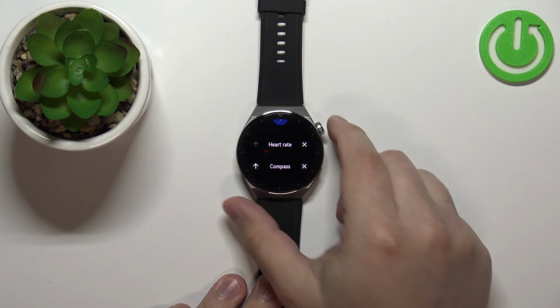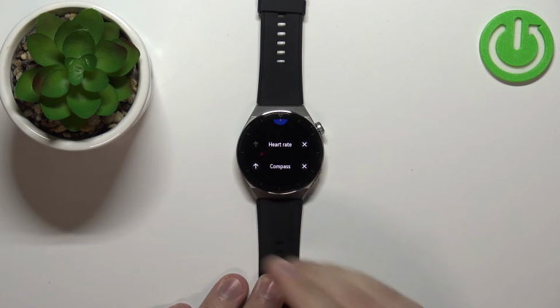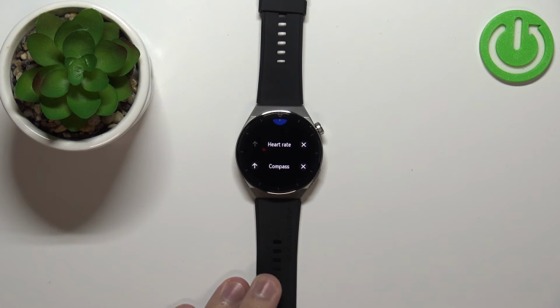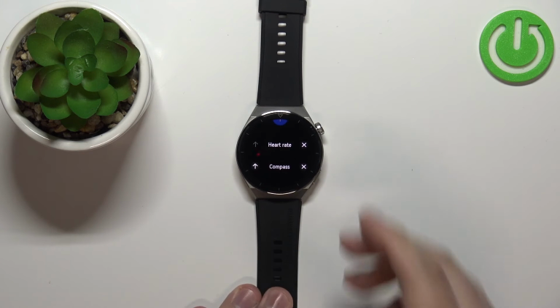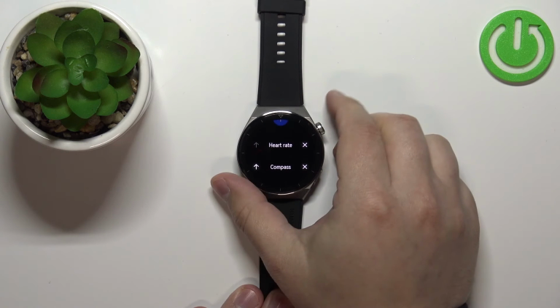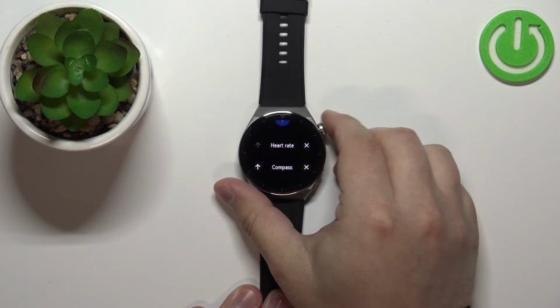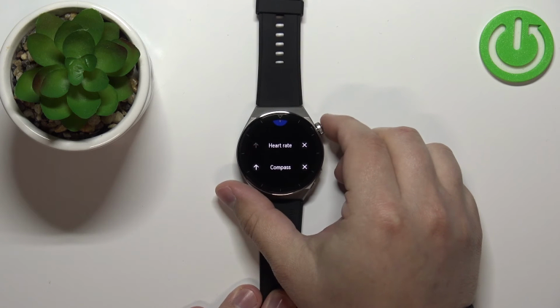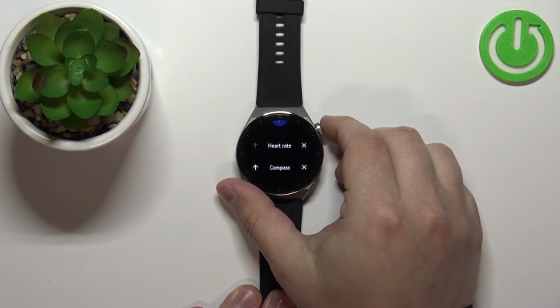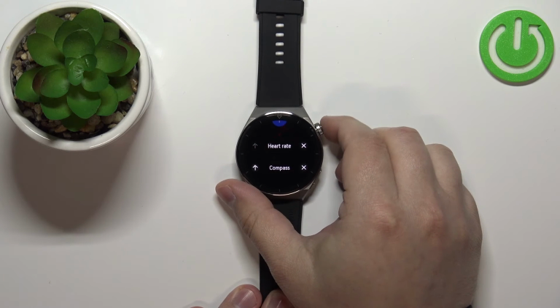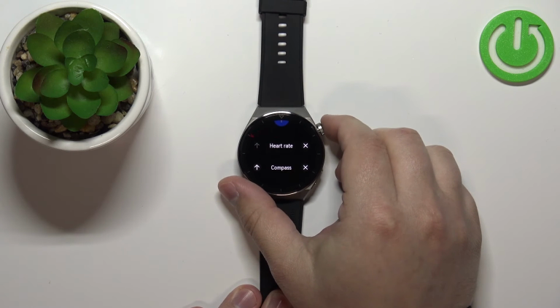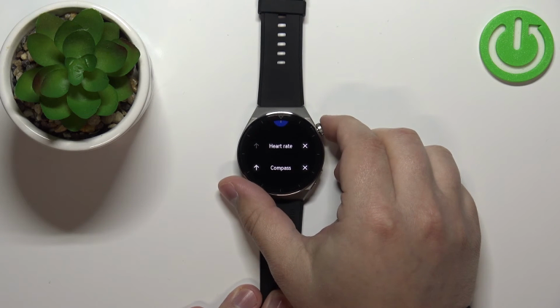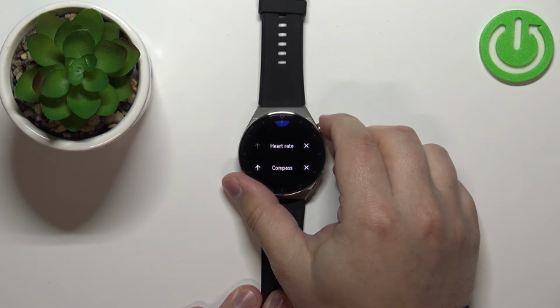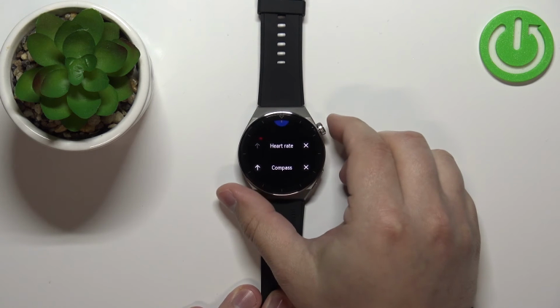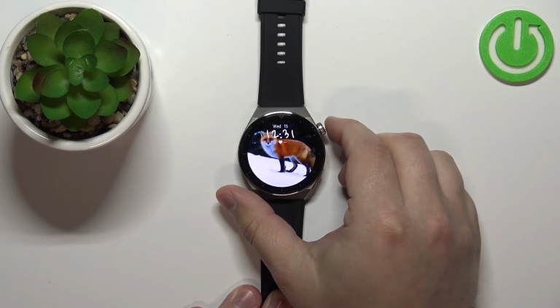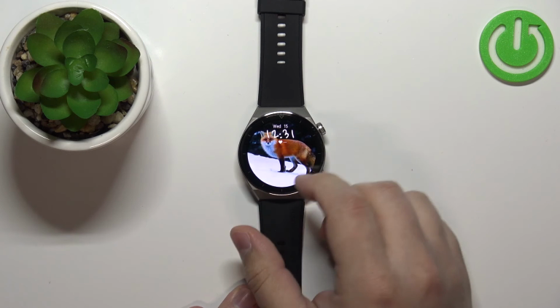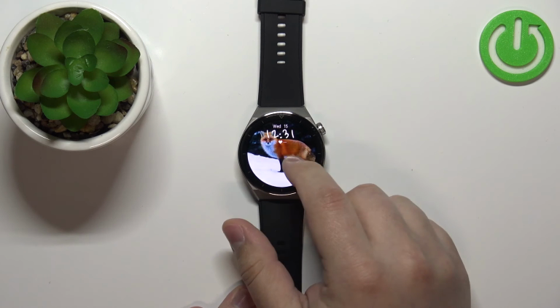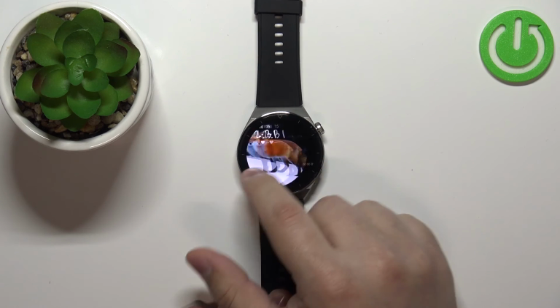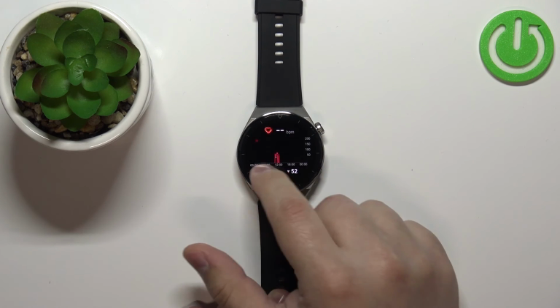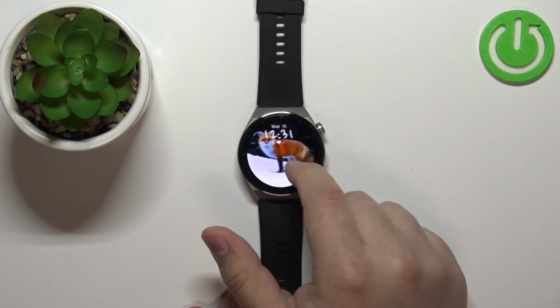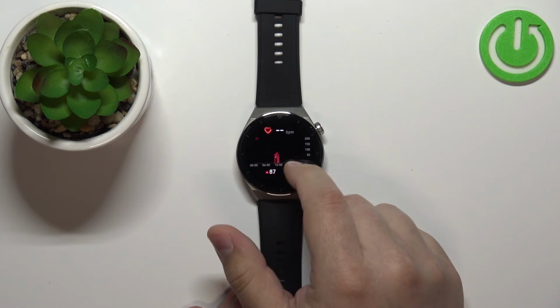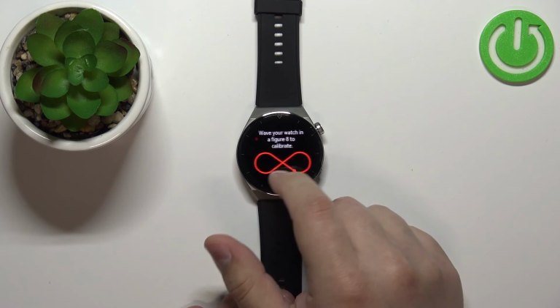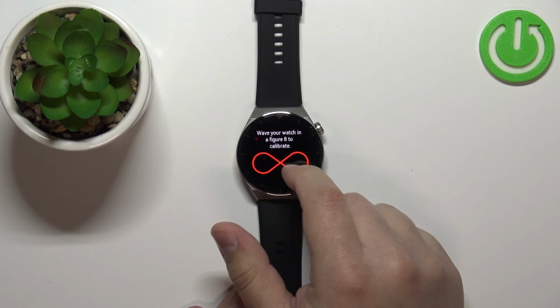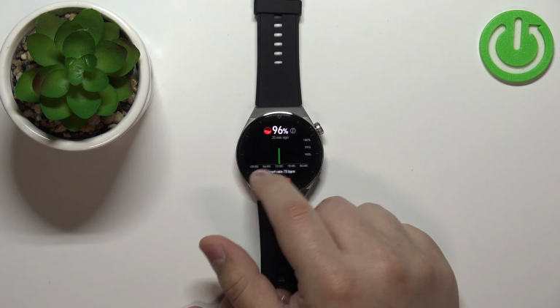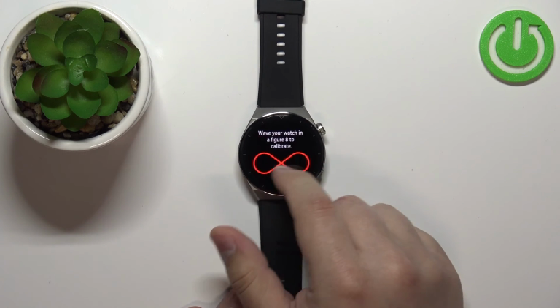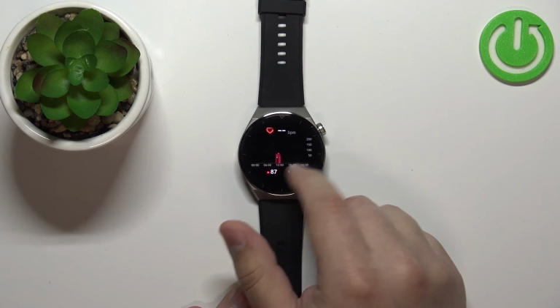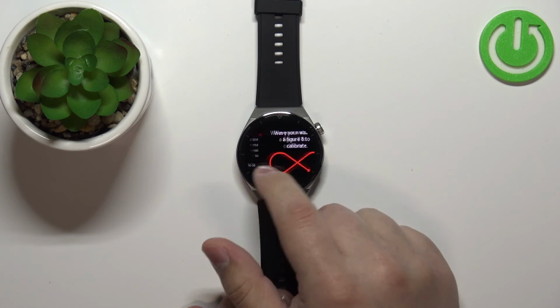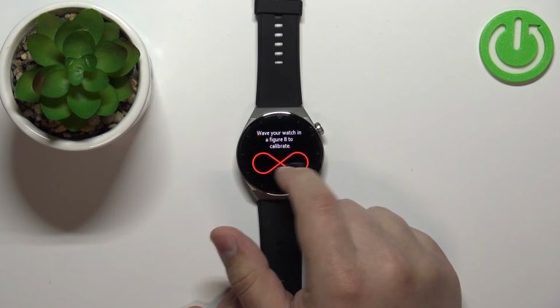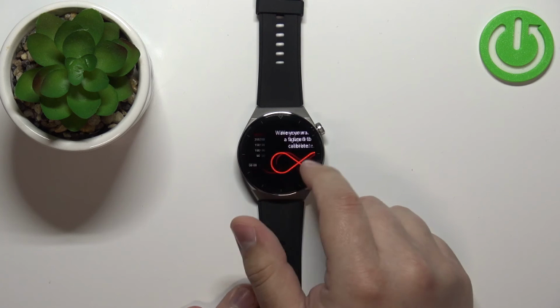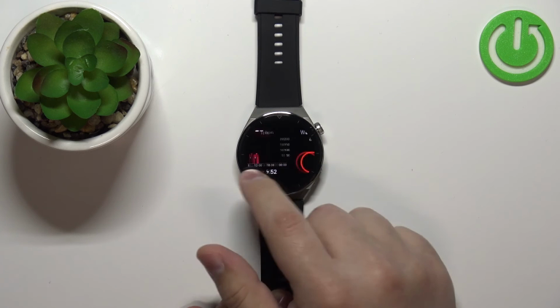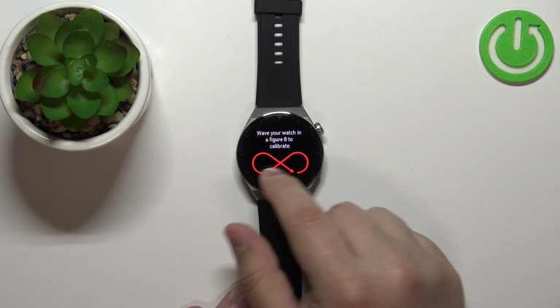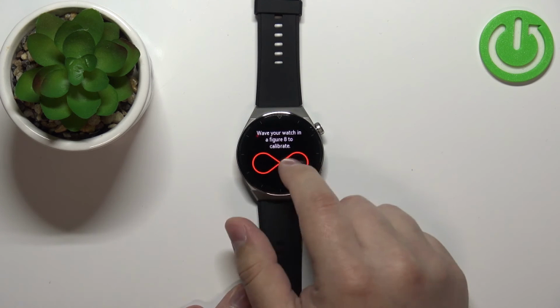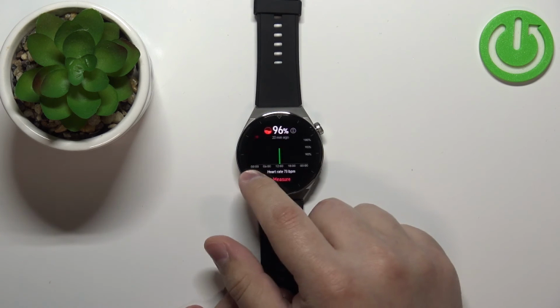Once you're done customizing your settings, you can press the crown button to go back to the watch face, and when you swipe through the list of widgets you can see we have the compass right here.